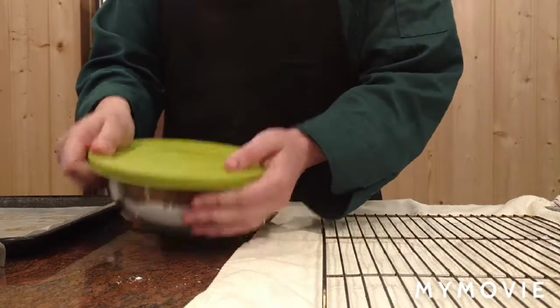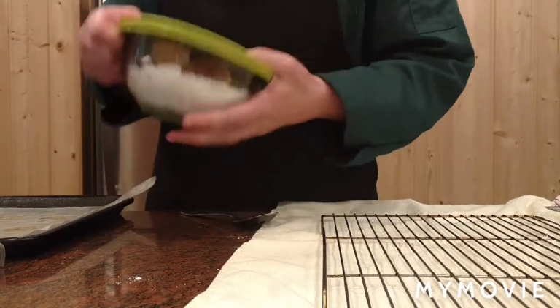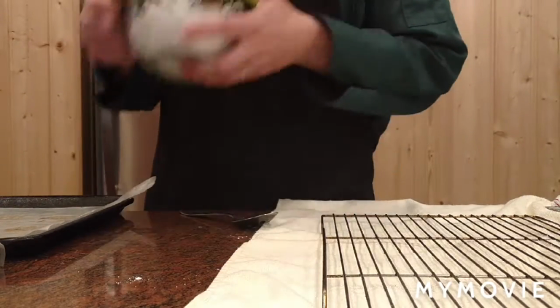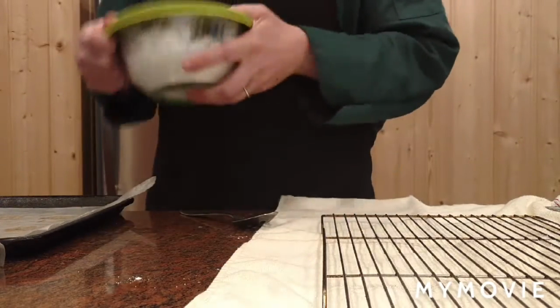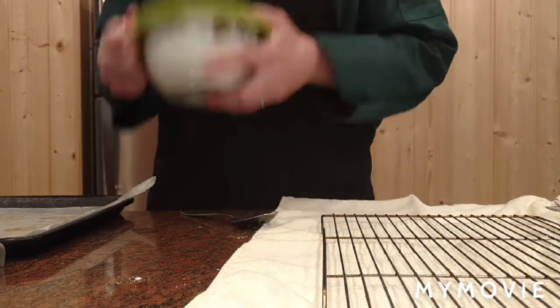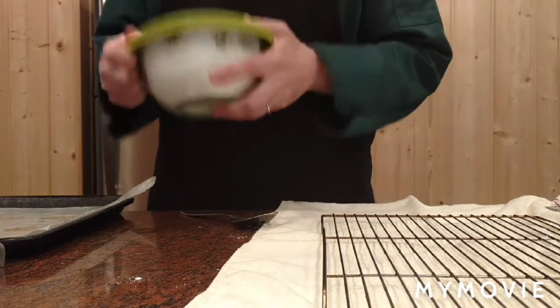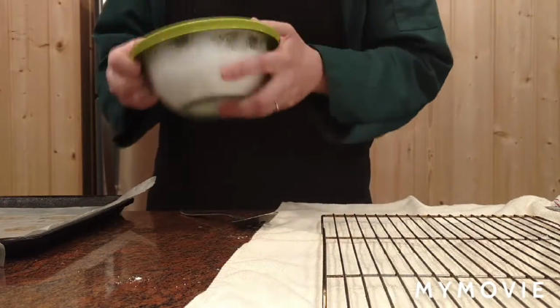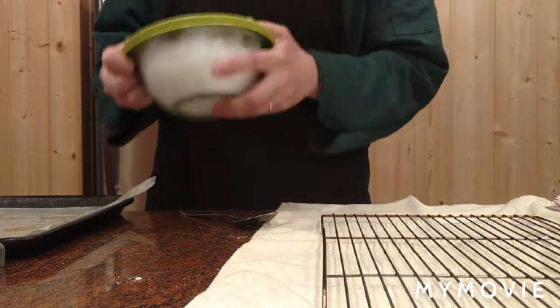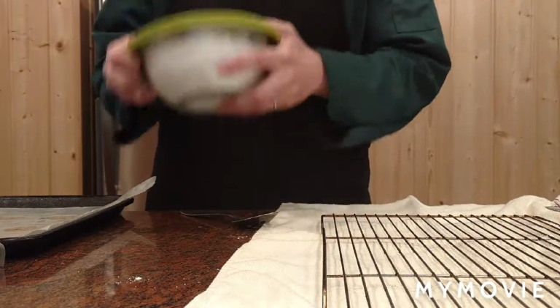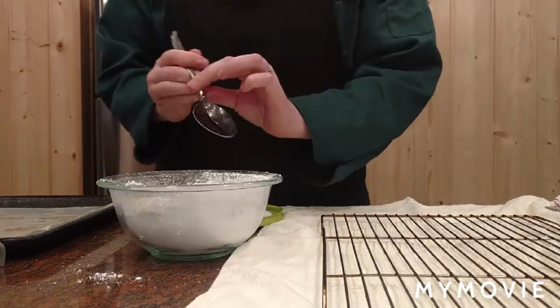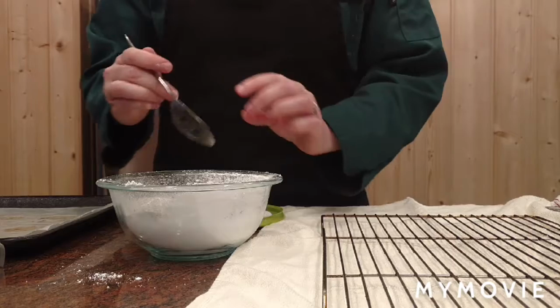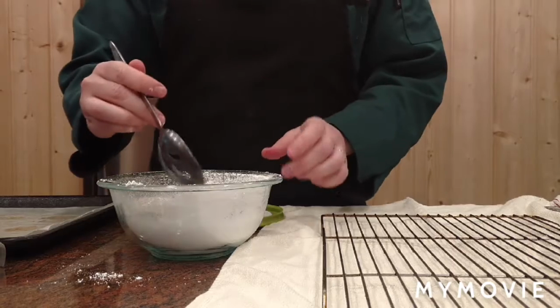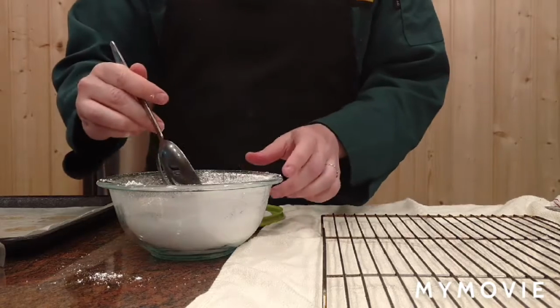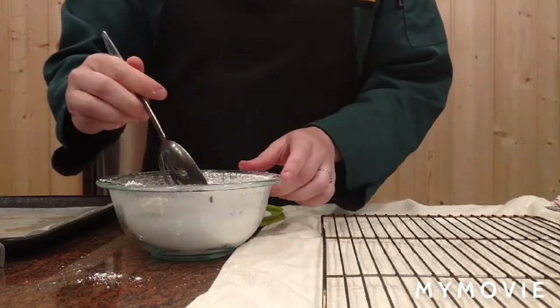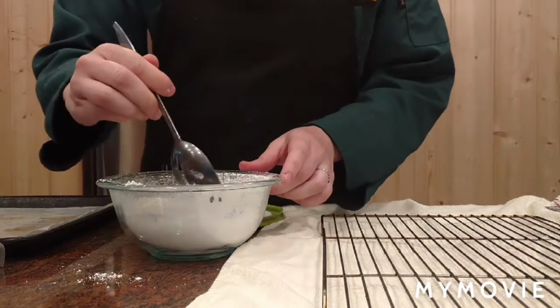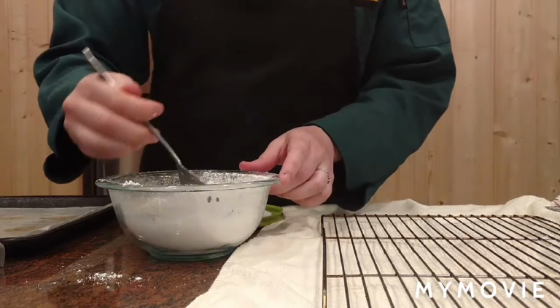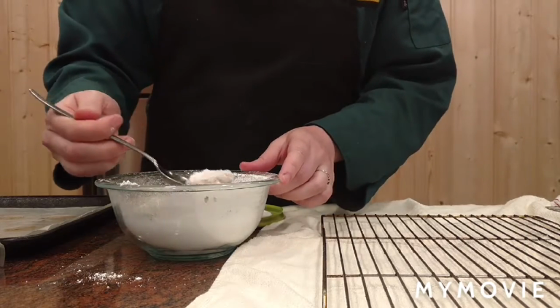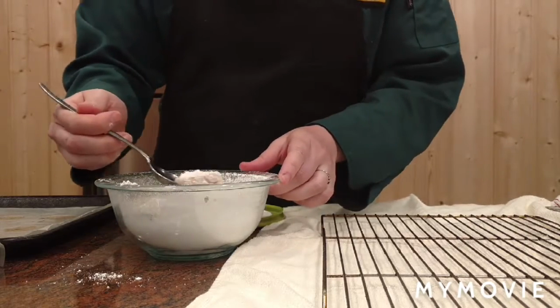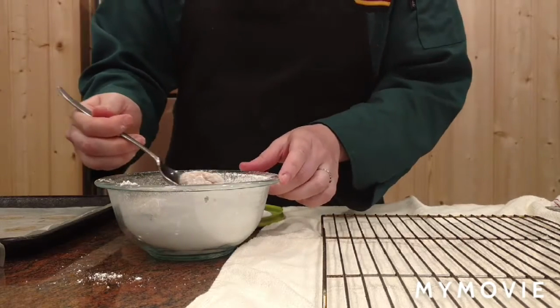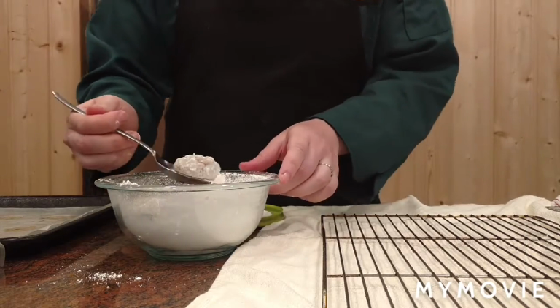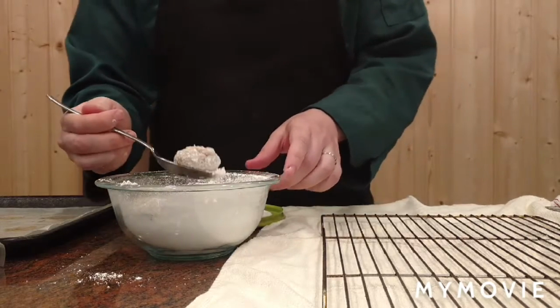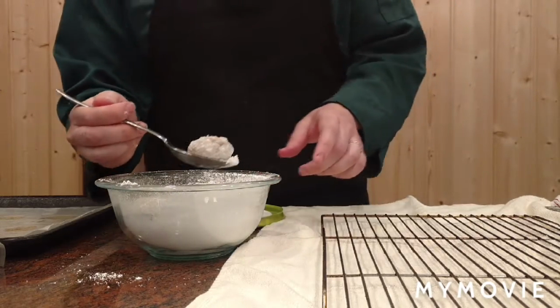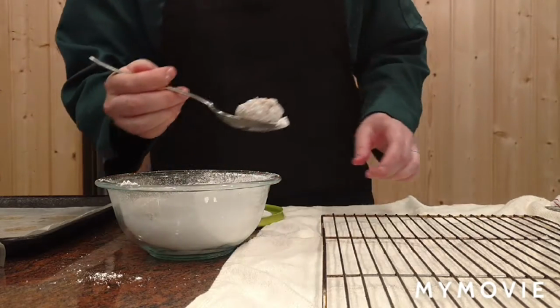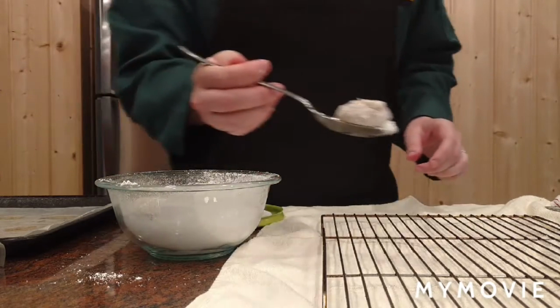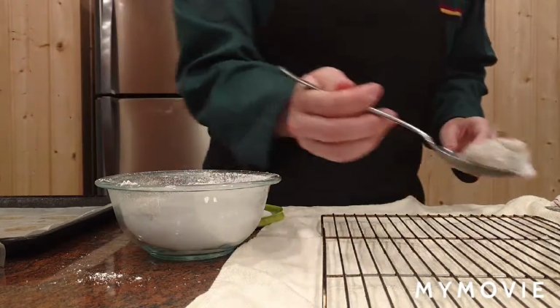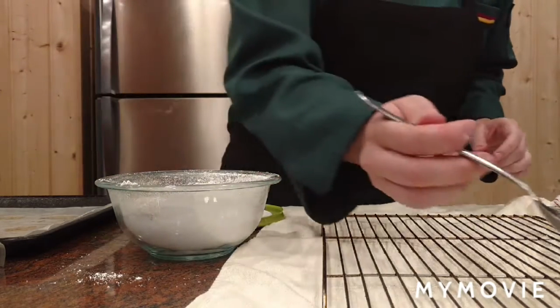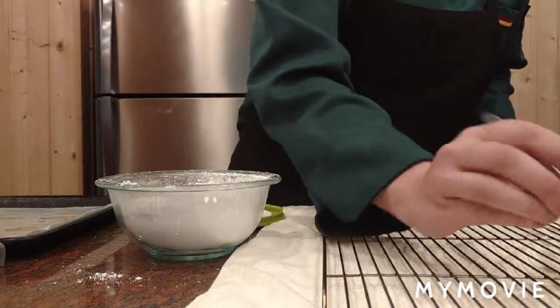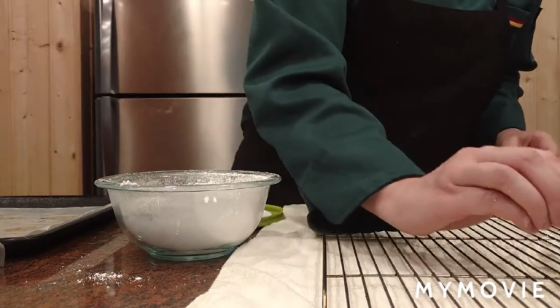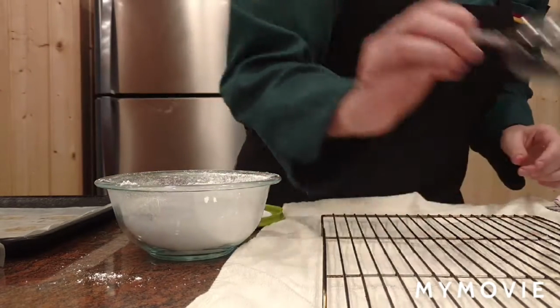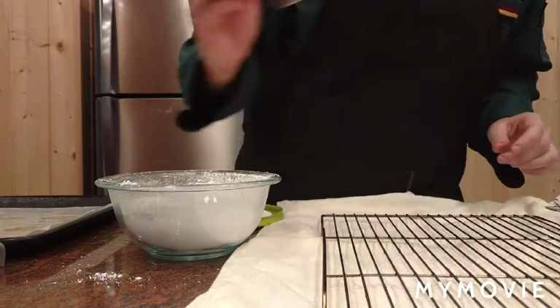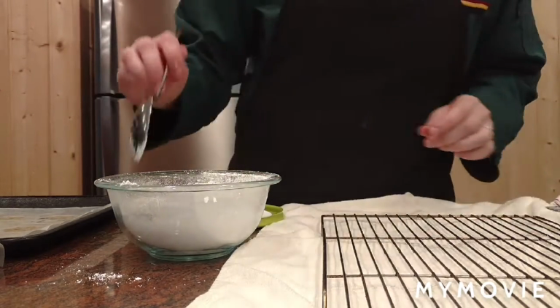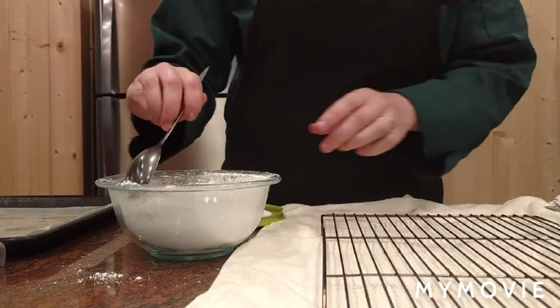Shake them around in the sugar. Grab a slotted spoon and set them down on a cooling tray.